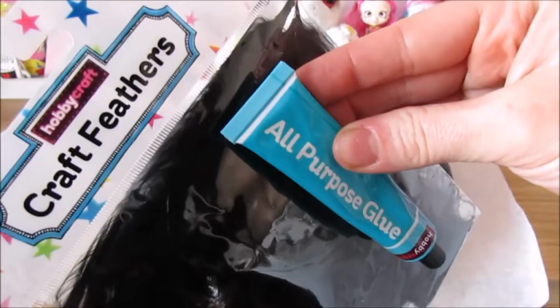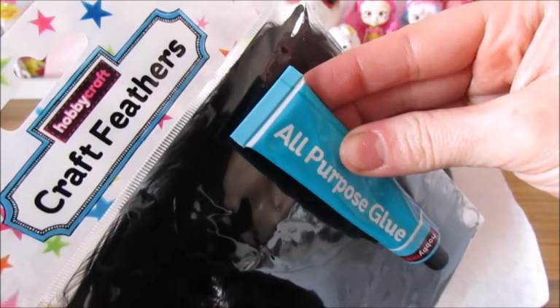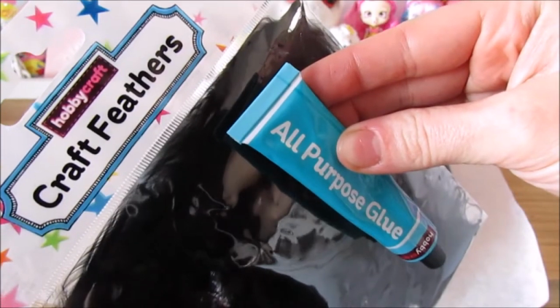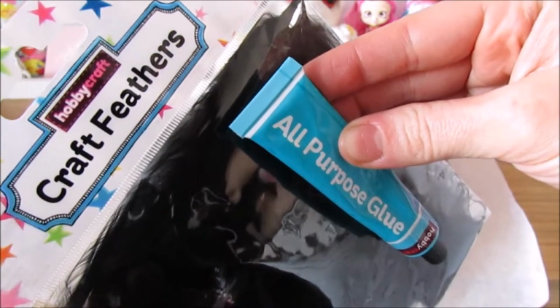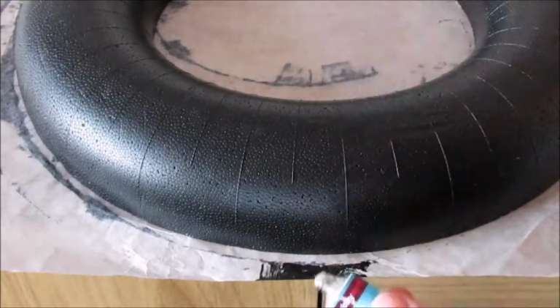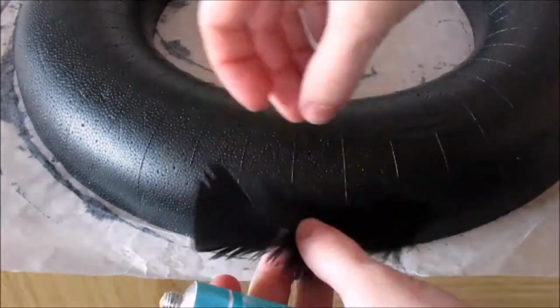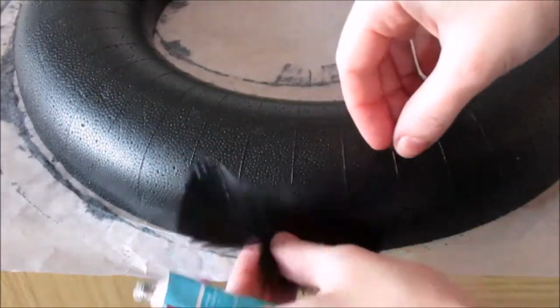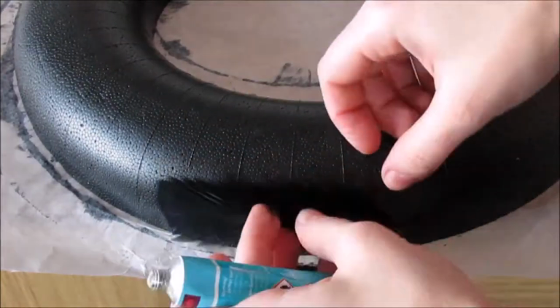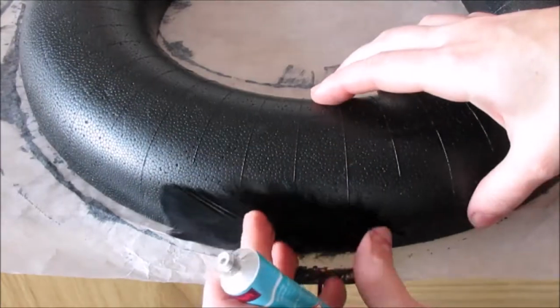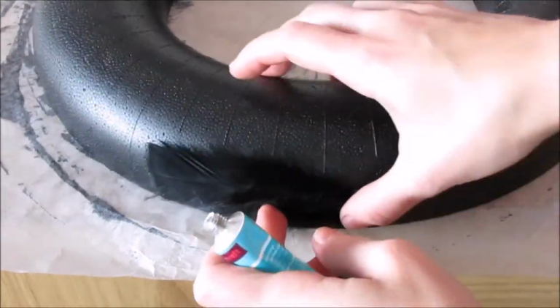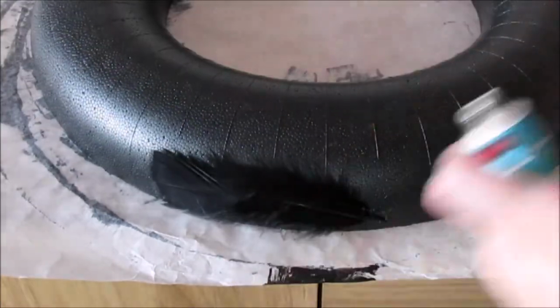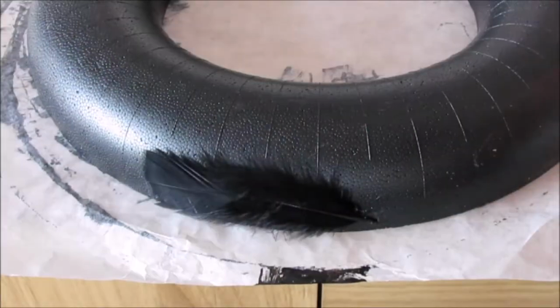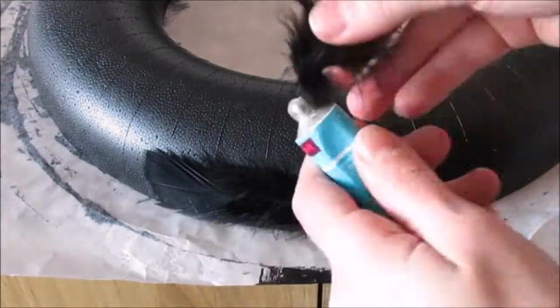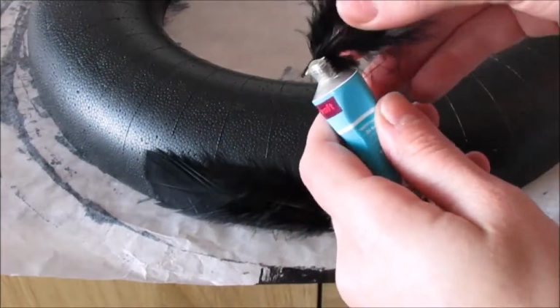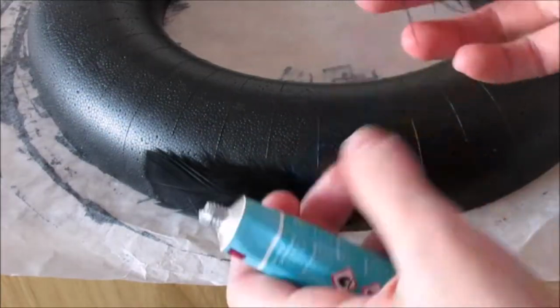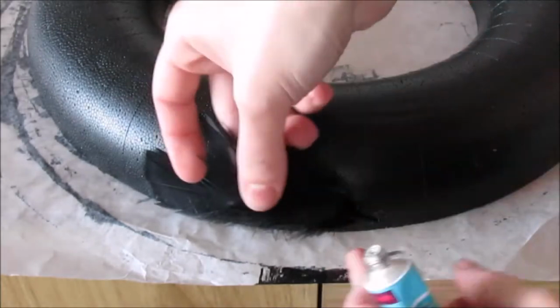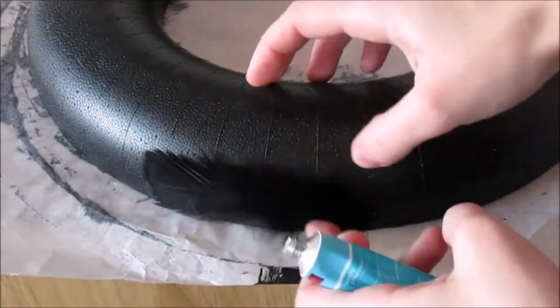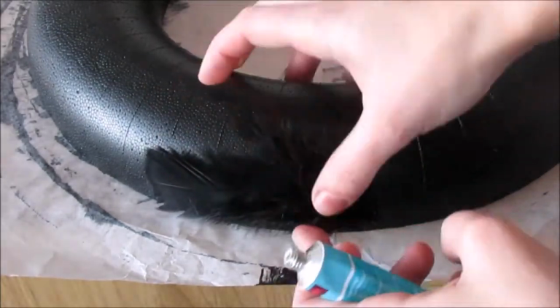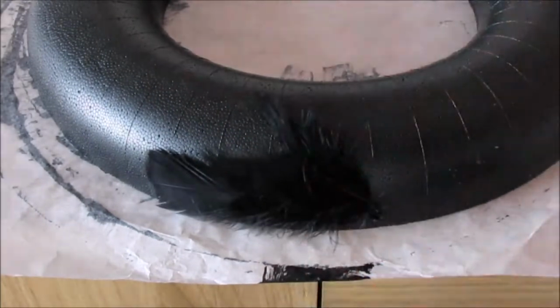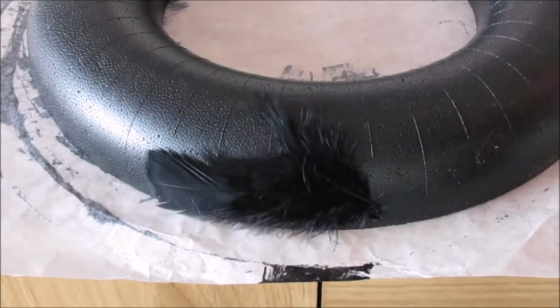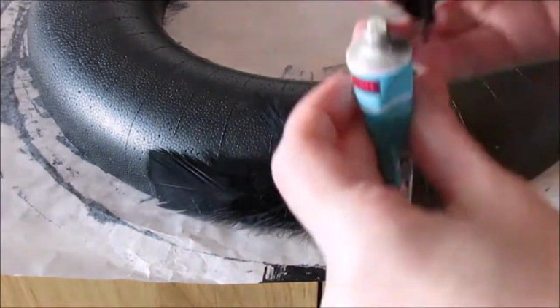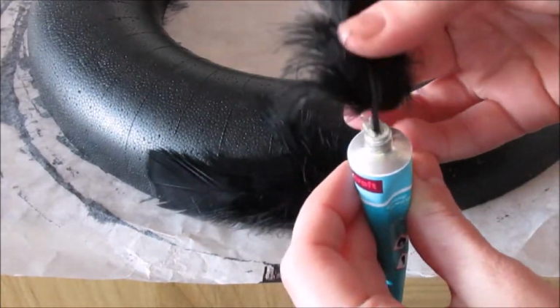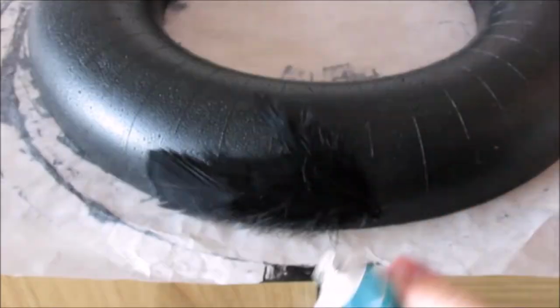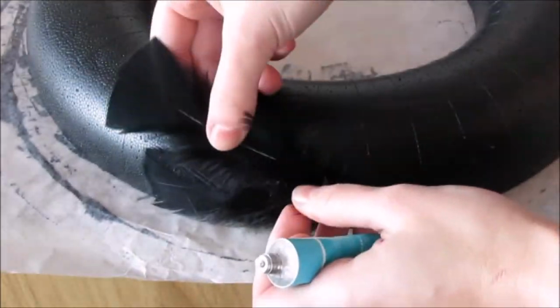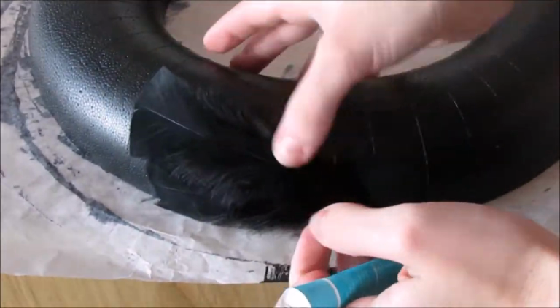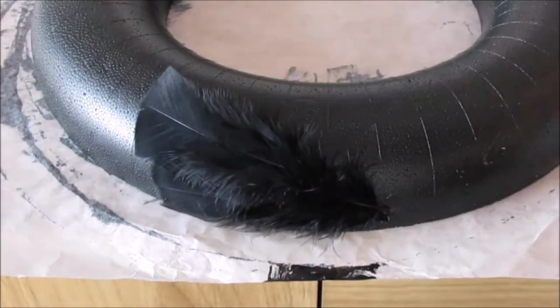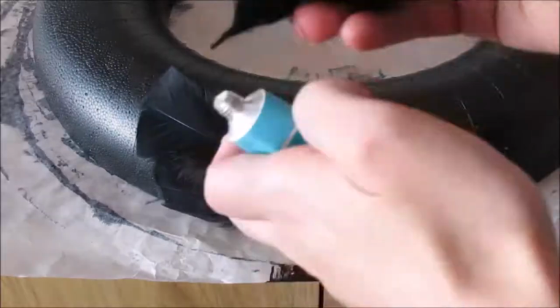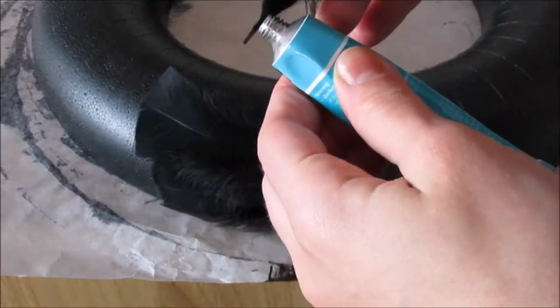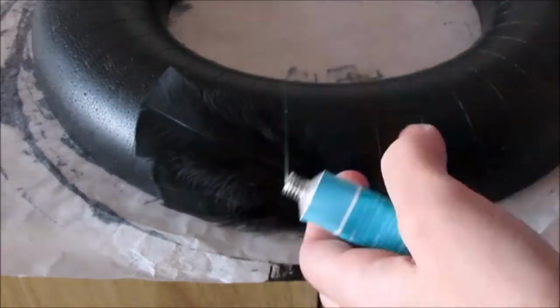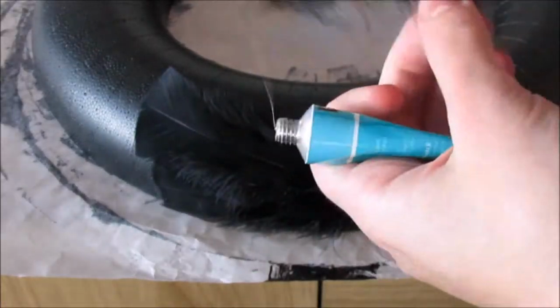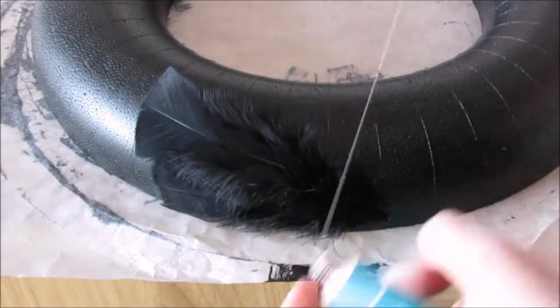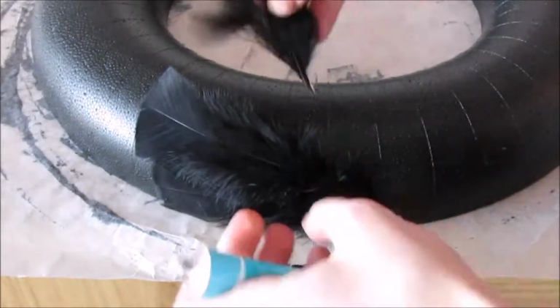Next you will need your all purpose glue and your feathers. You need to arrange these feathers around your ring. I found it much easier to start from the top of the ring rather than the bottom so you can properly layer it. Just continue this round so you don't have any more foam left to see.